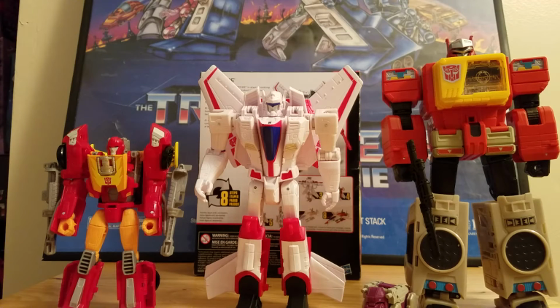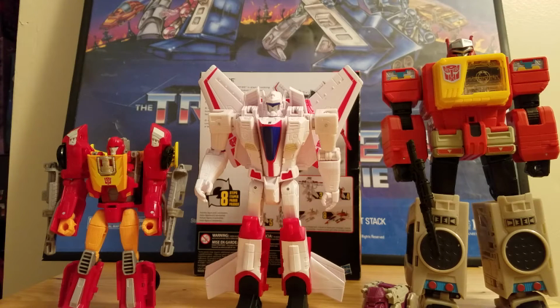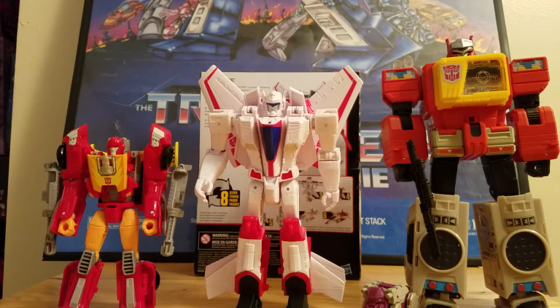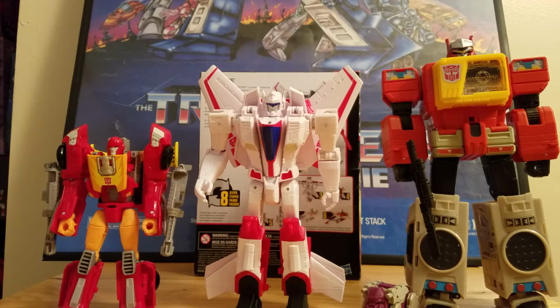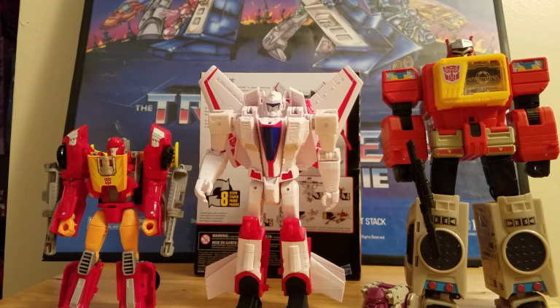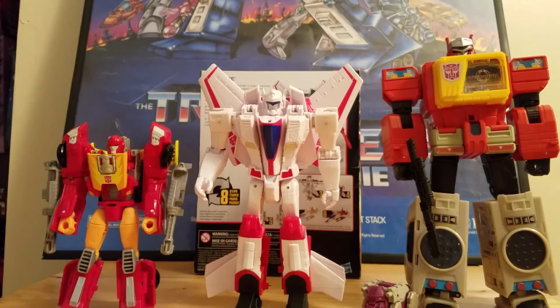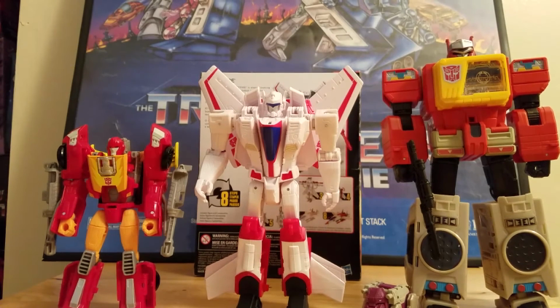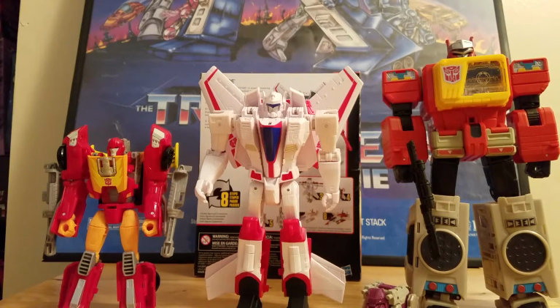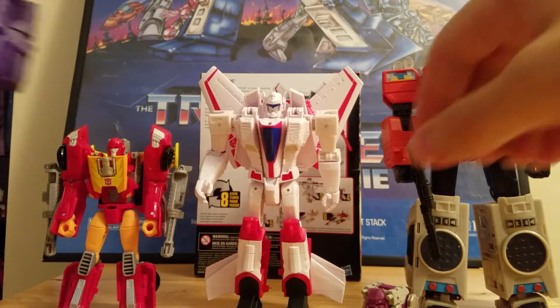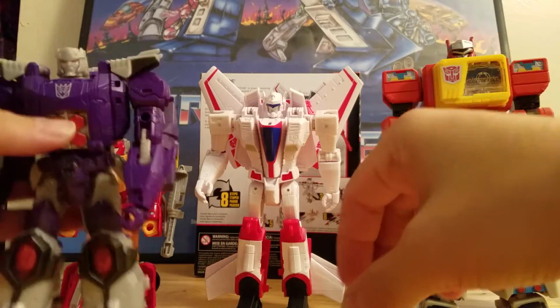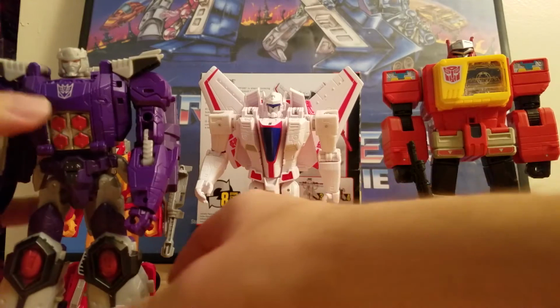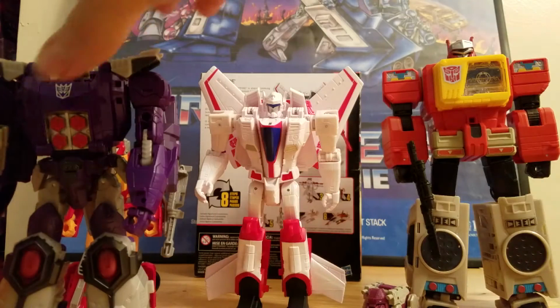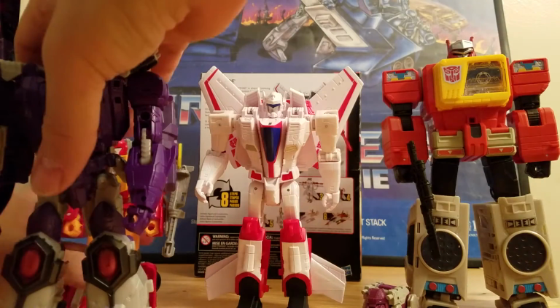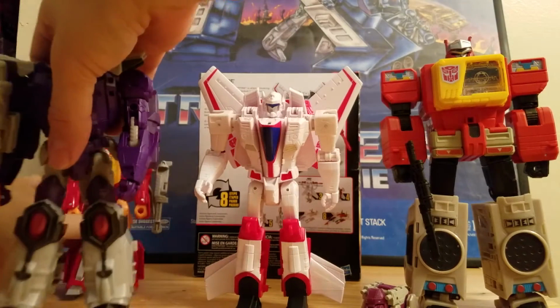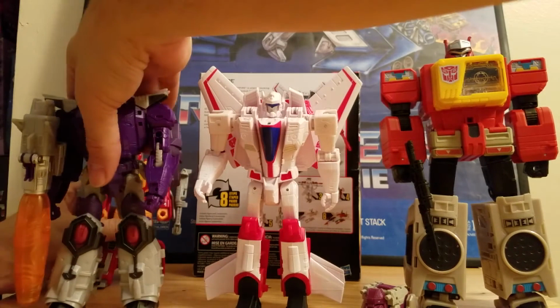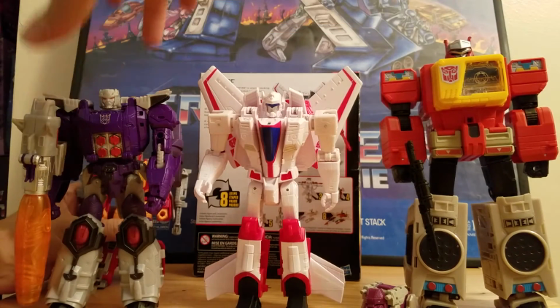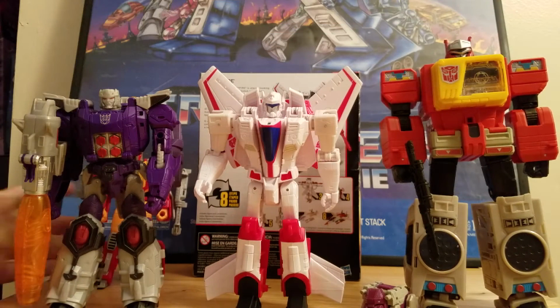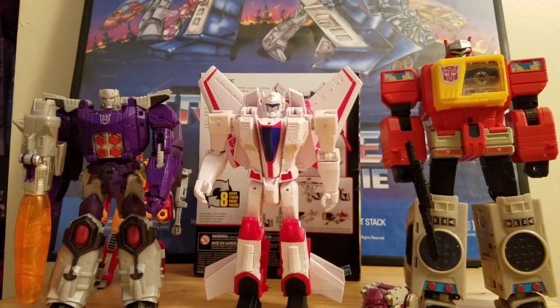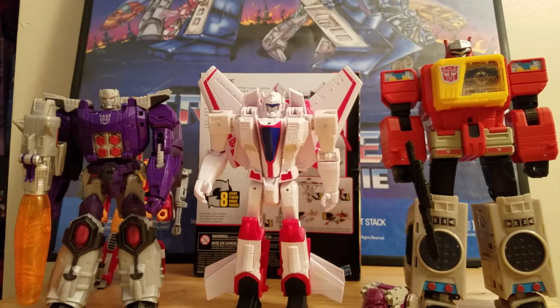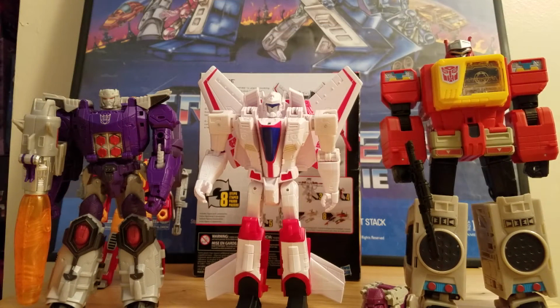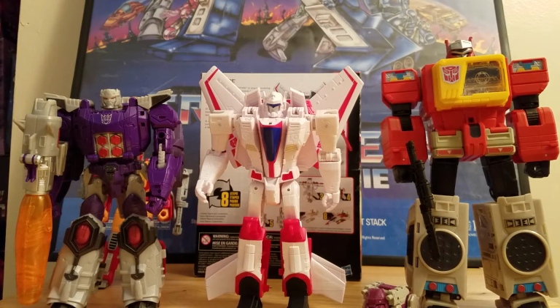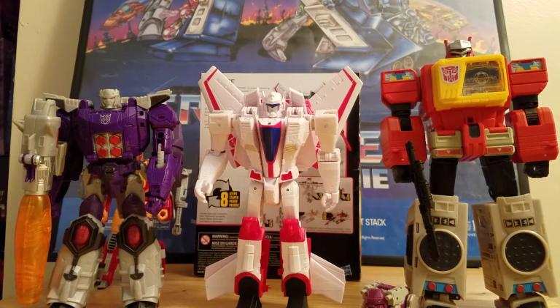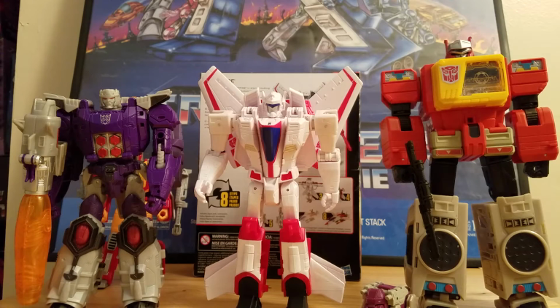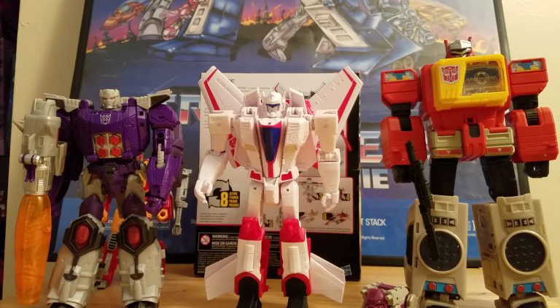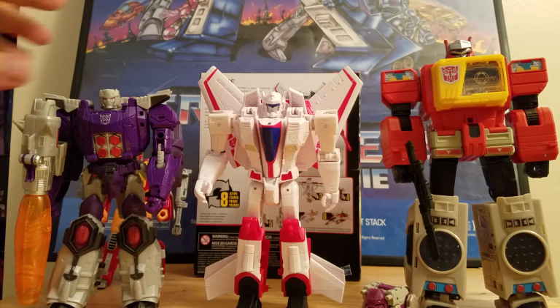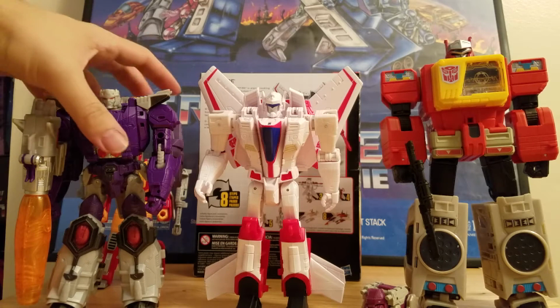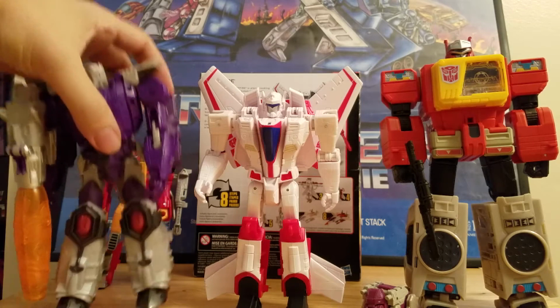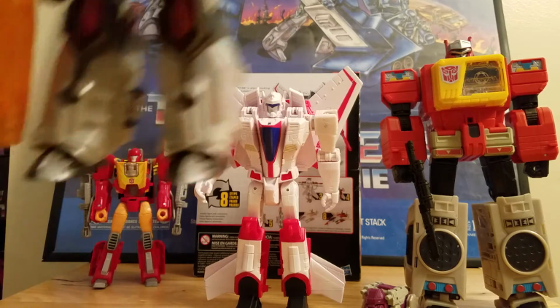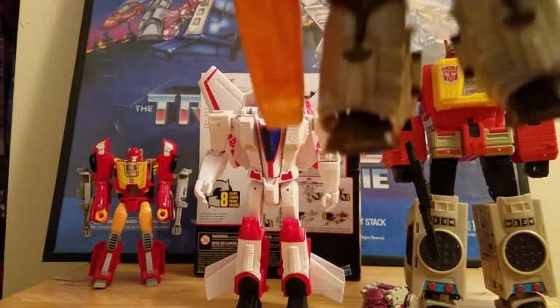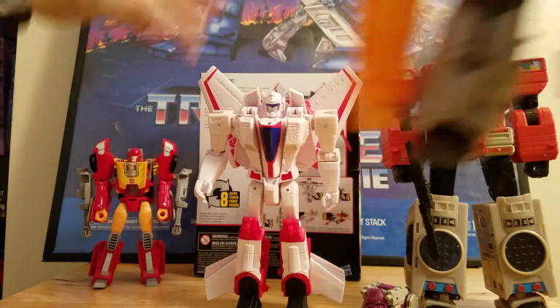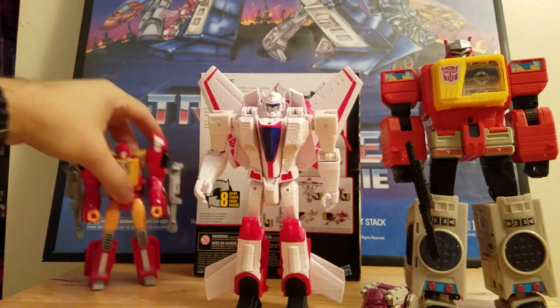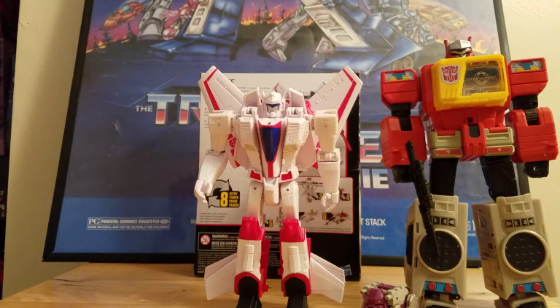Let's compare him with a Voyager figure right now. And here he is next to a Voyager — he is actually a Voyager class size figure.